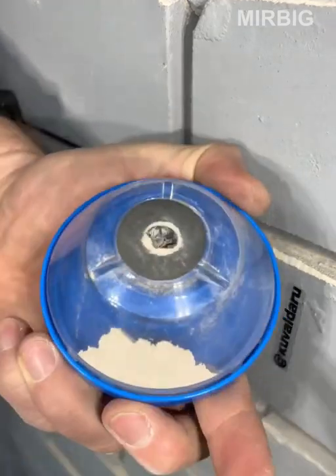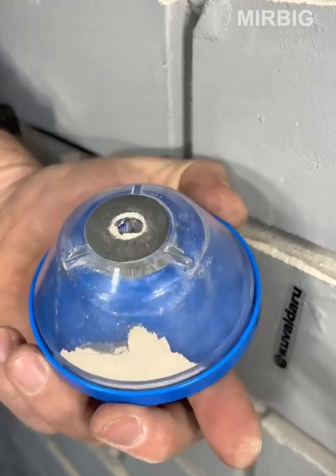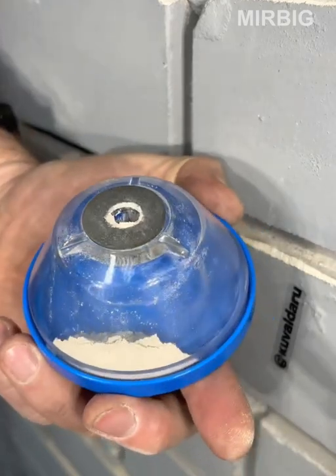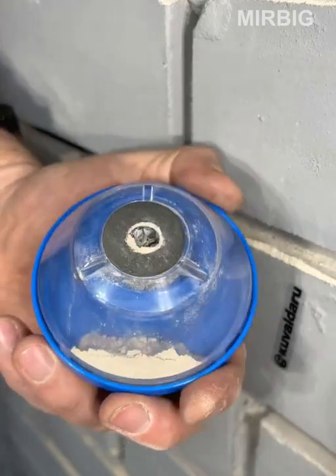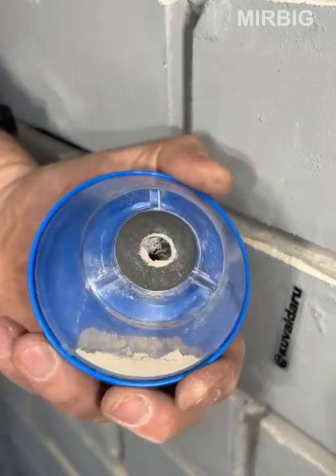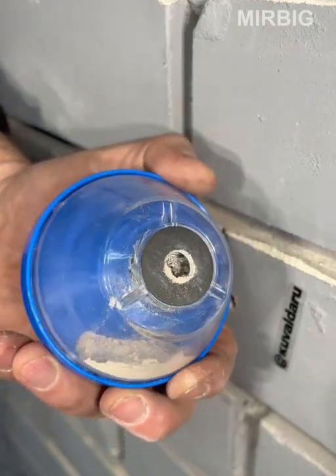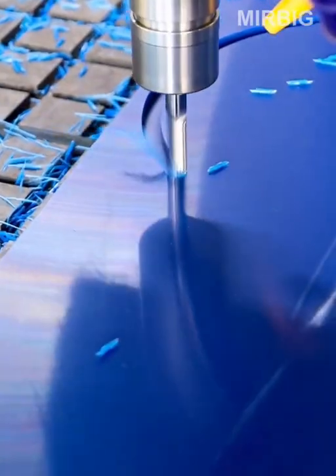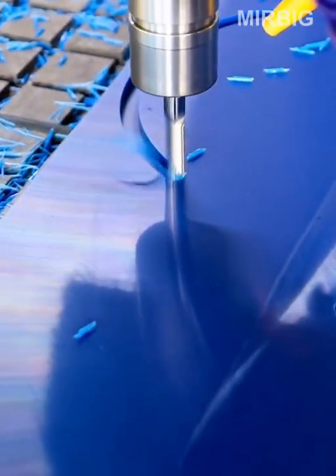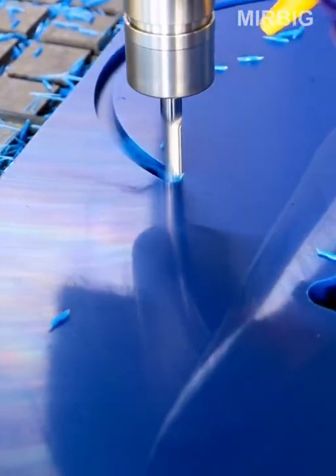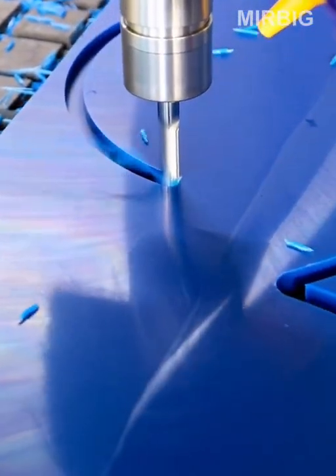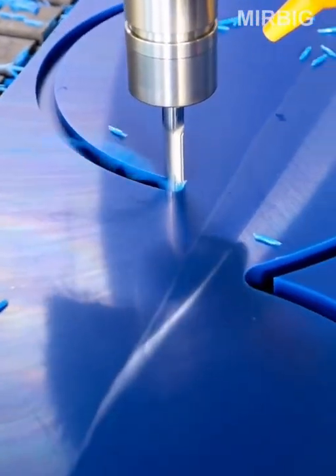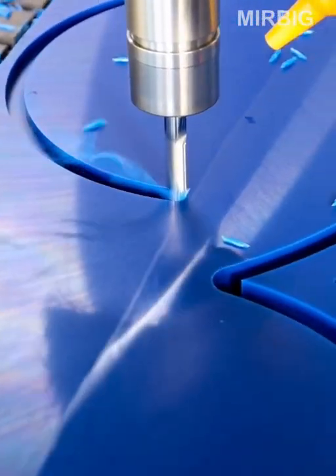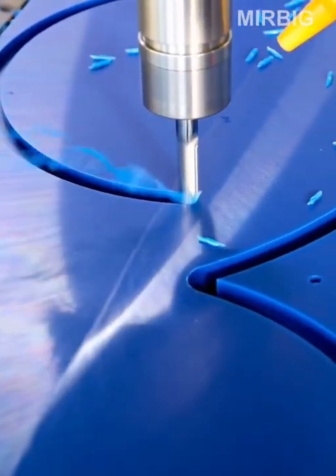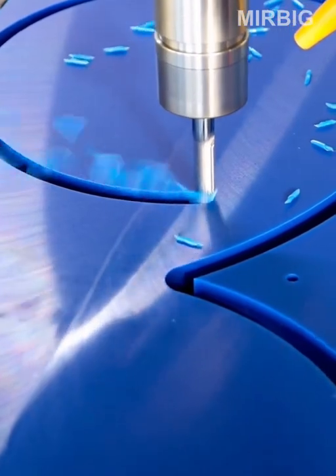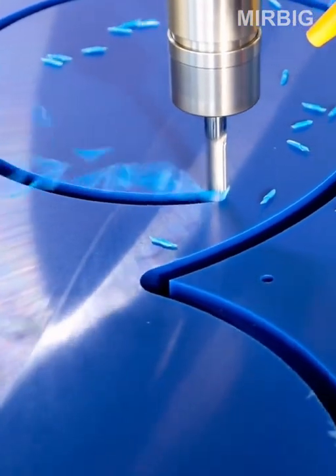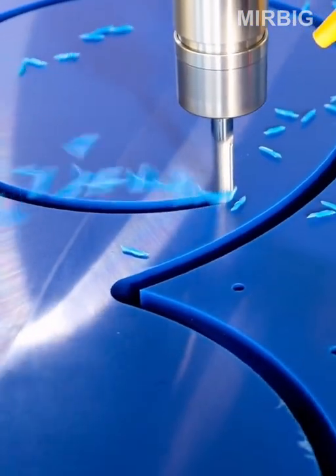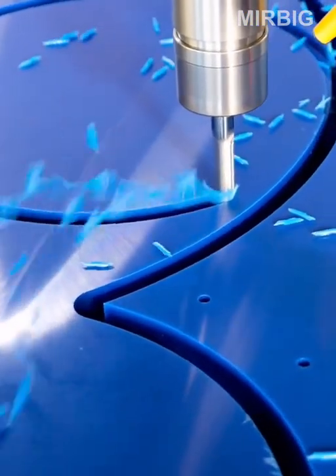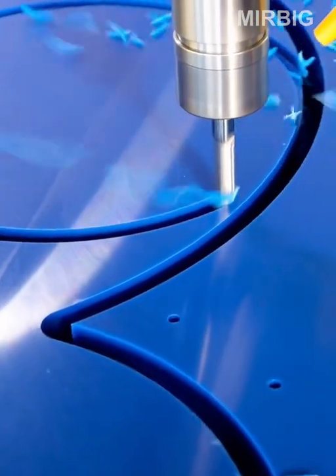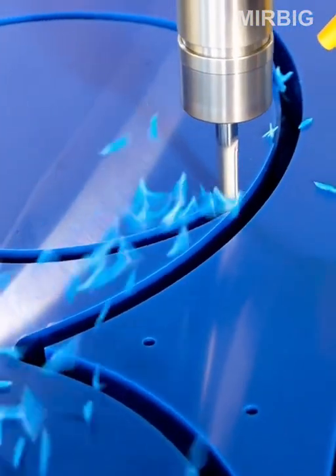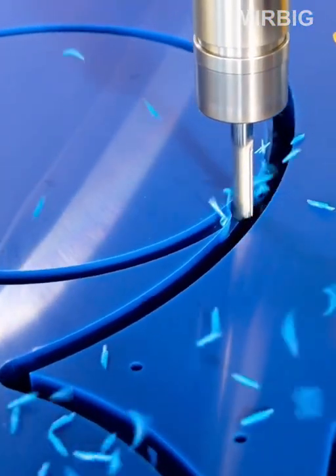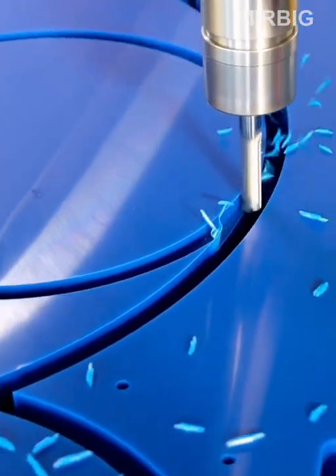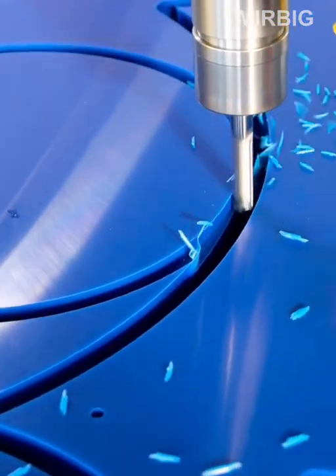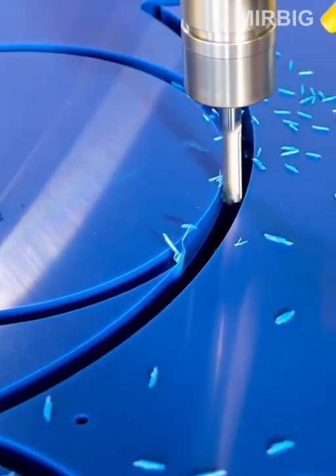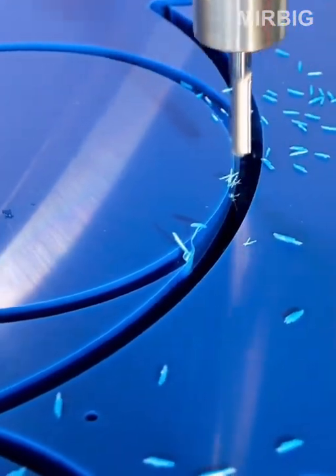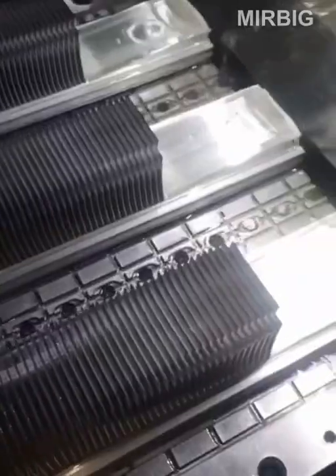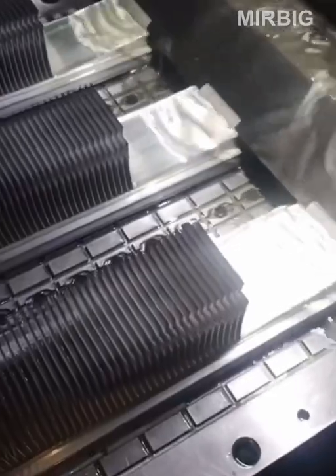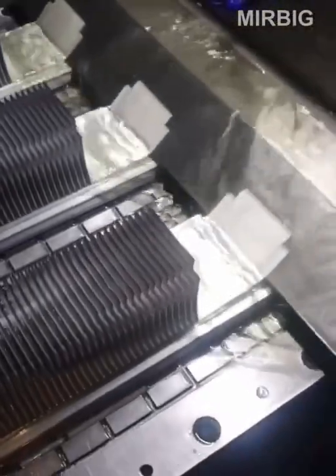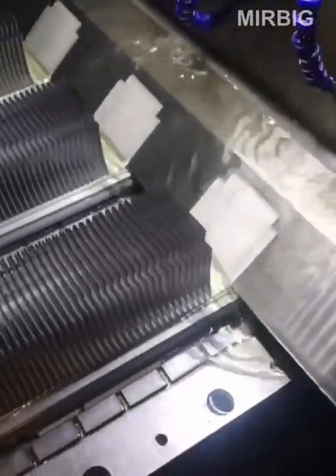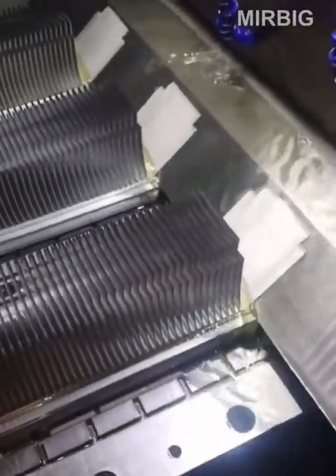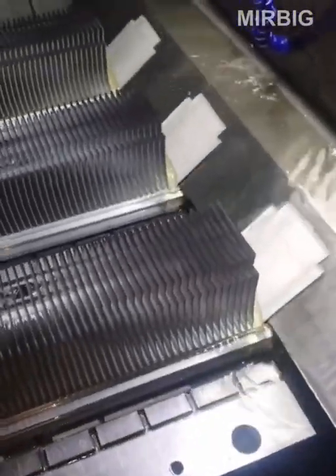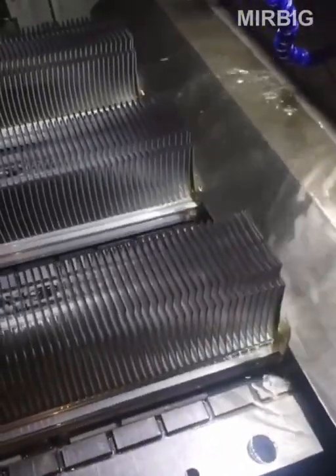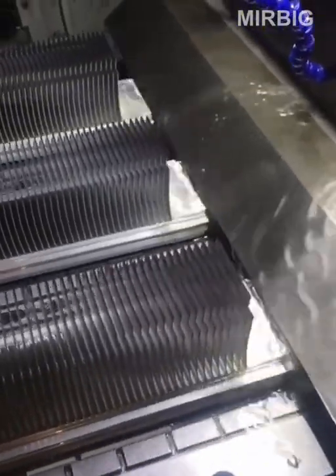The process of manufacturing cooling radiators.